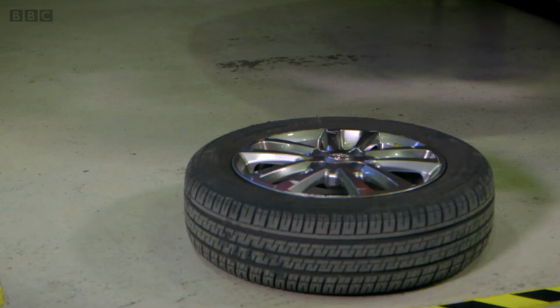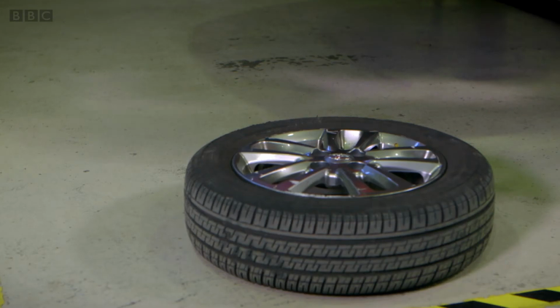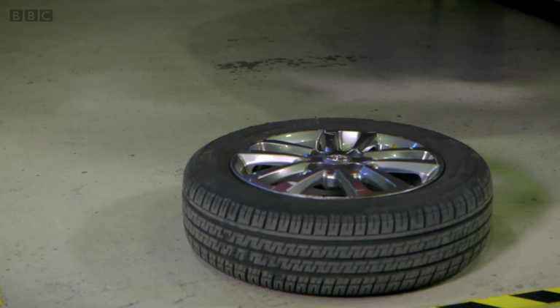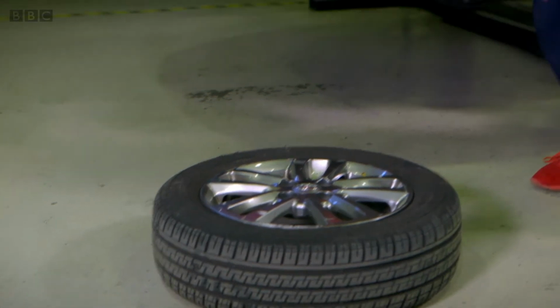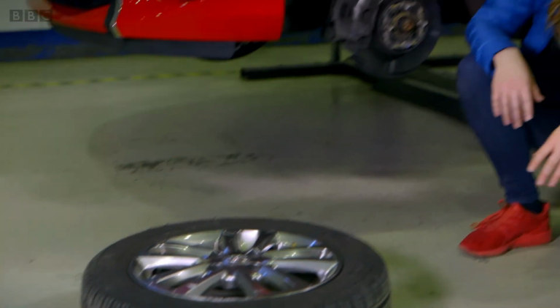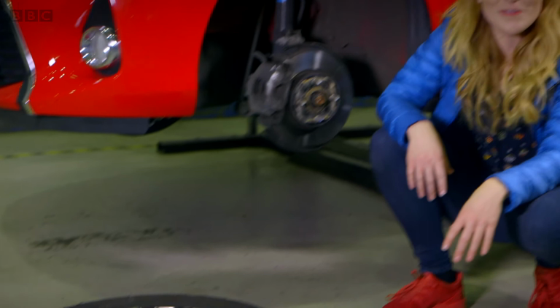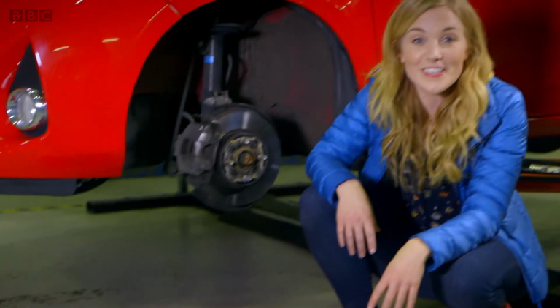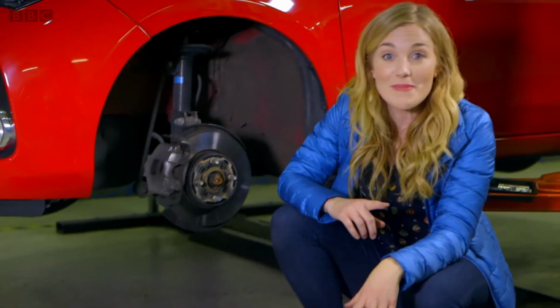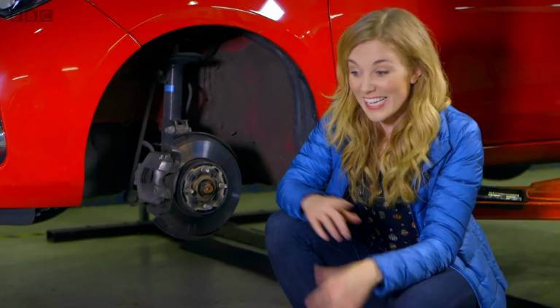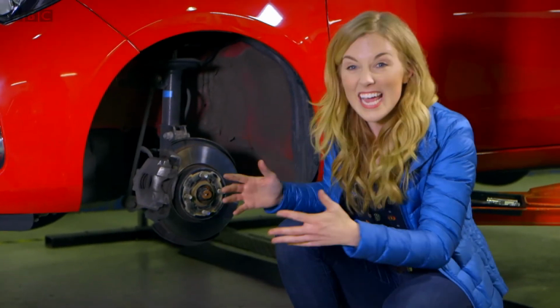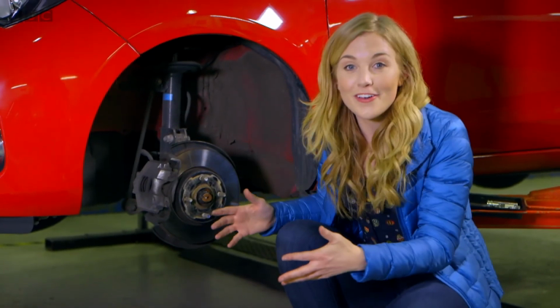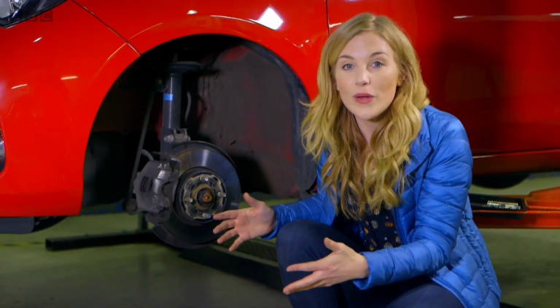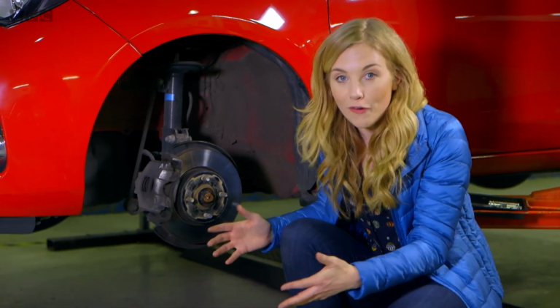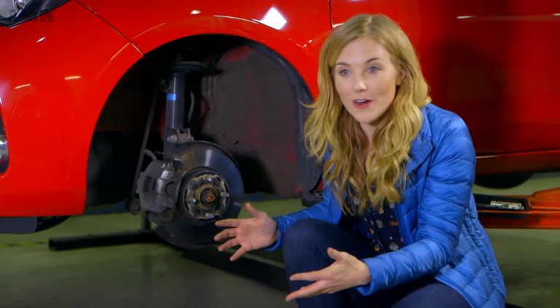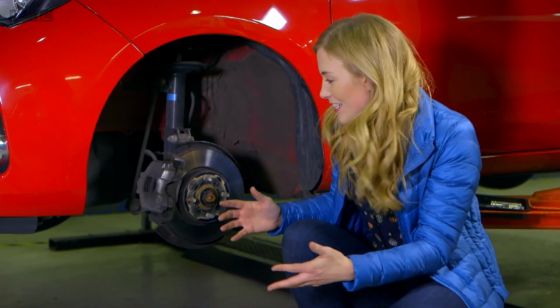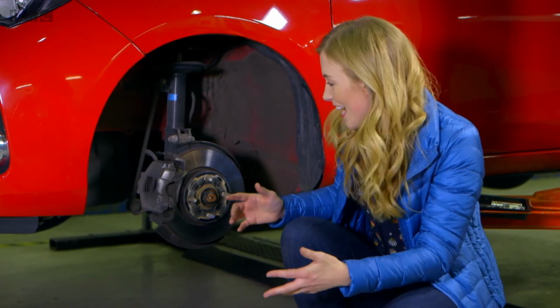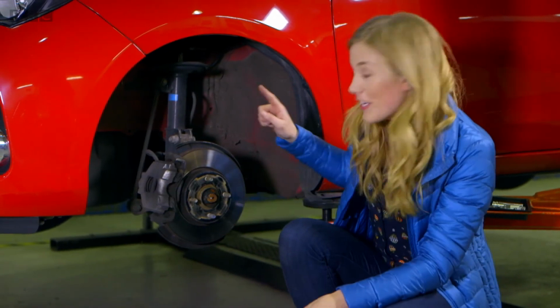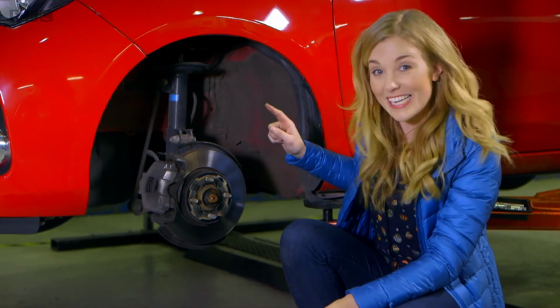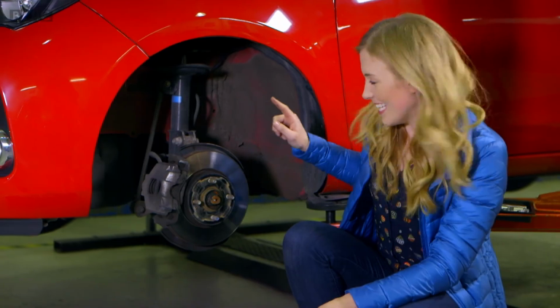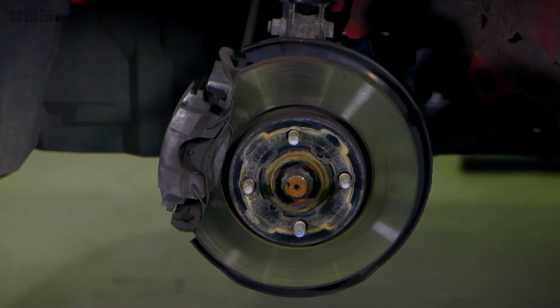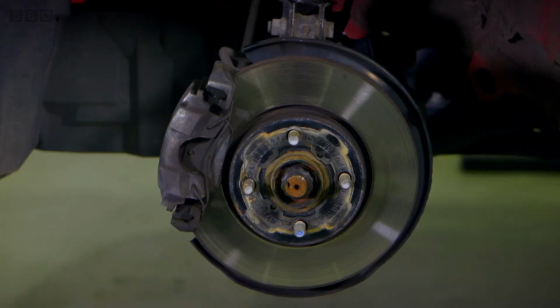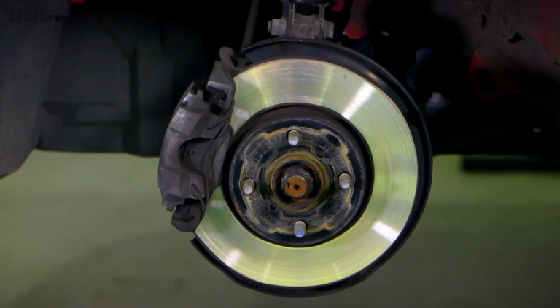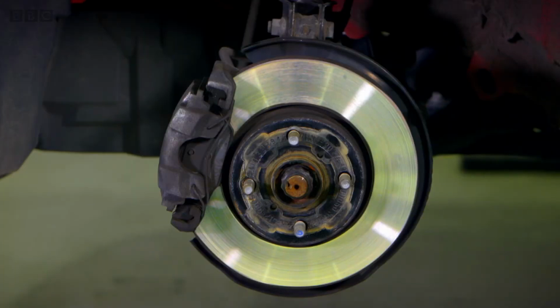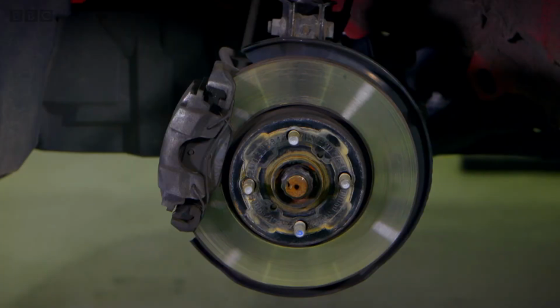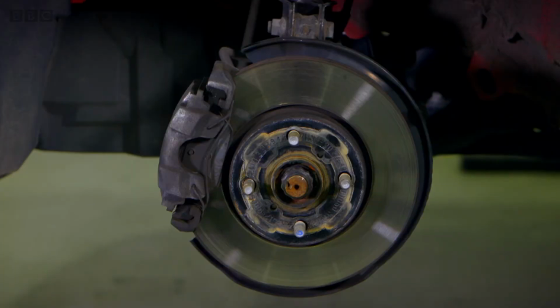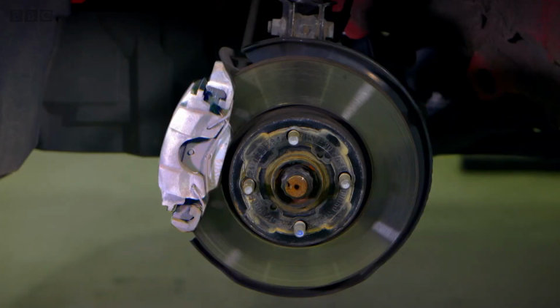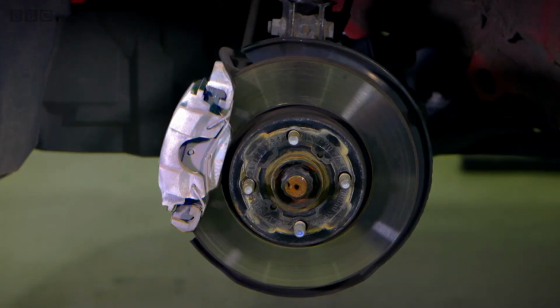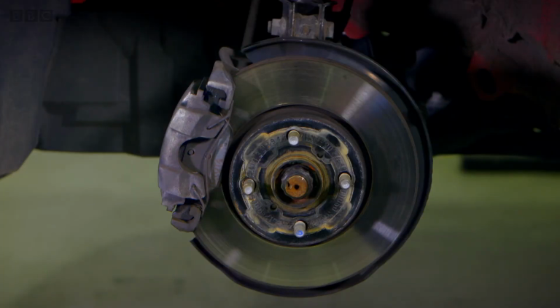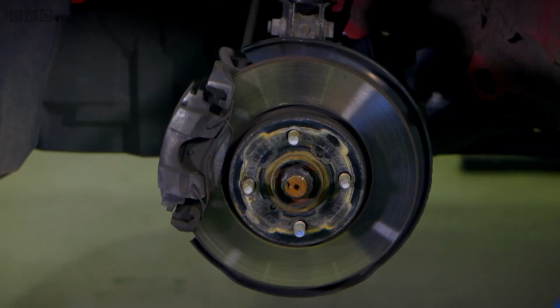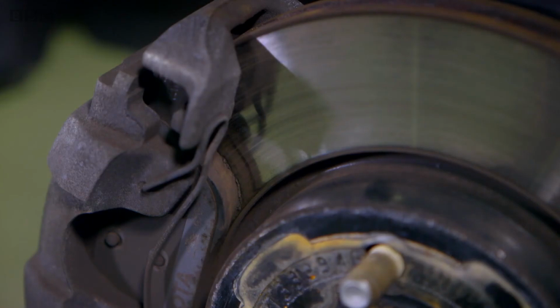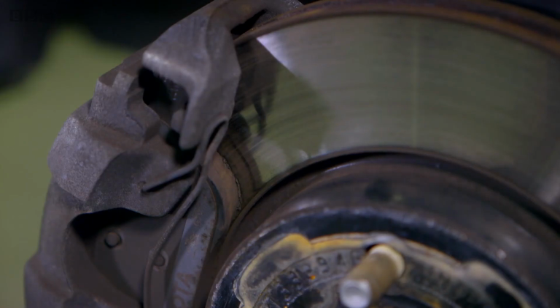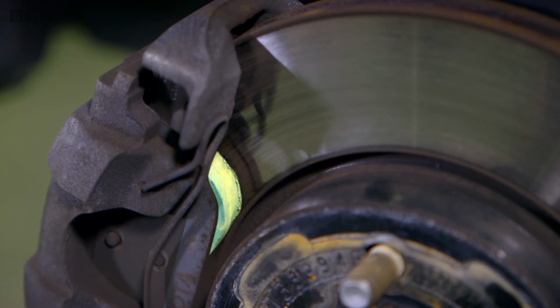So that's how brakes work. The mechanic has taken the car wheel off for us, so now we can clearly see the brake disc, the caliper, and the brake pads.